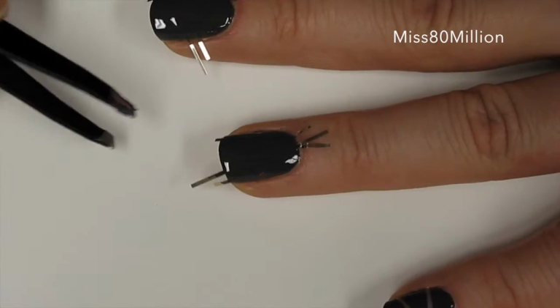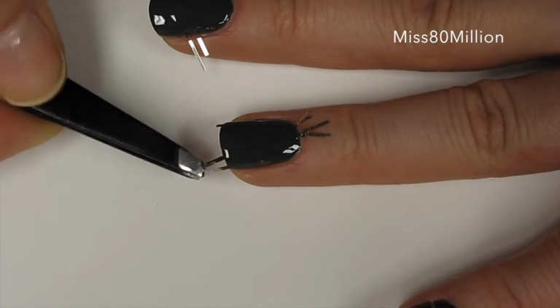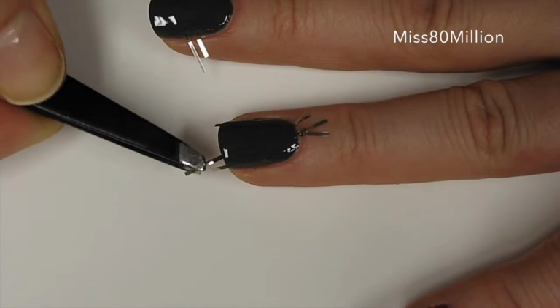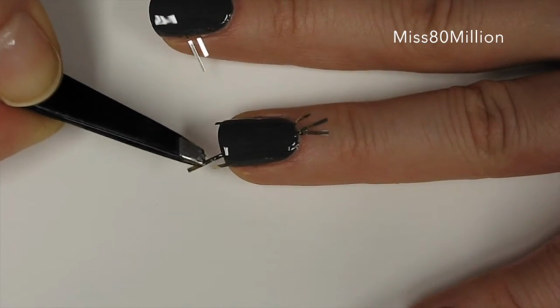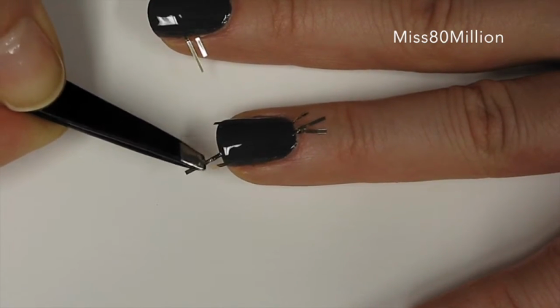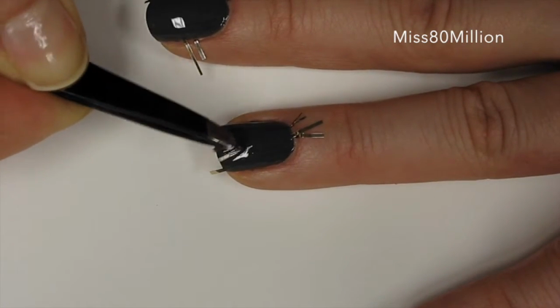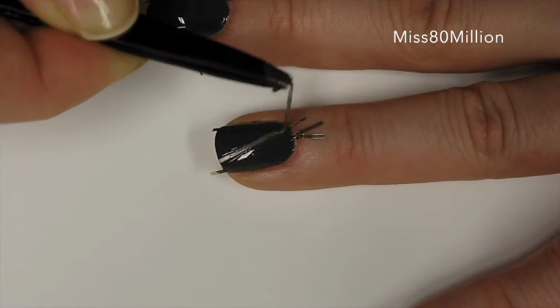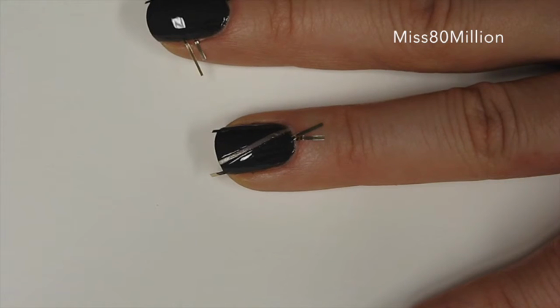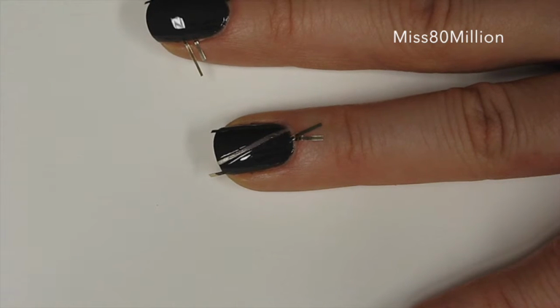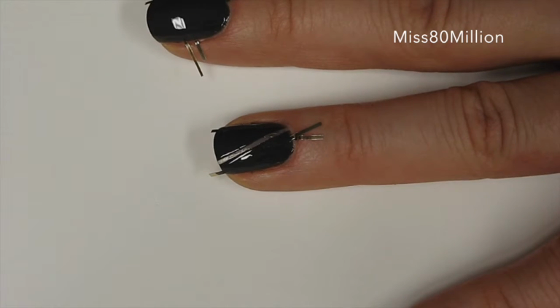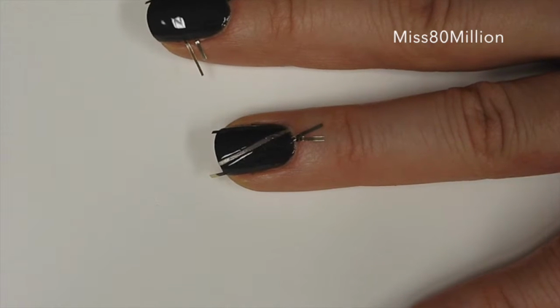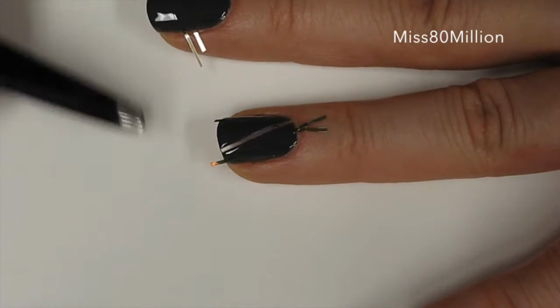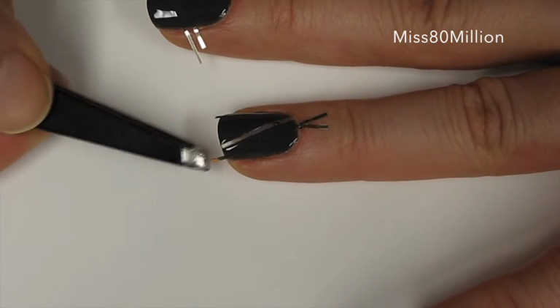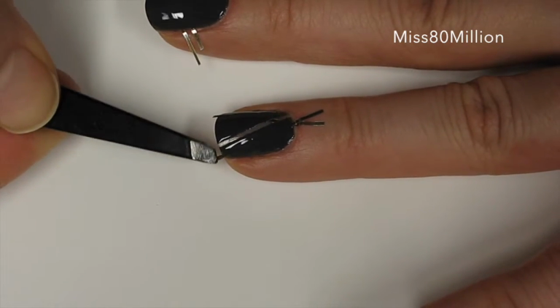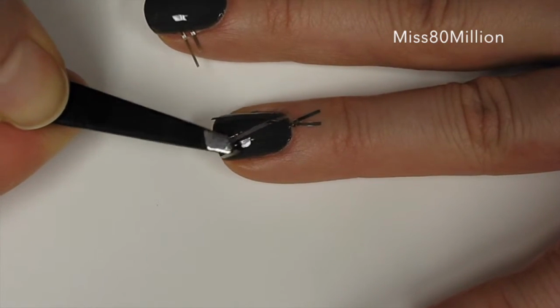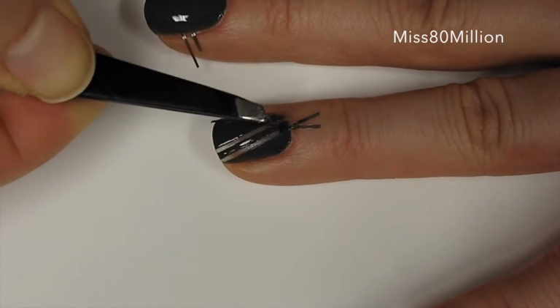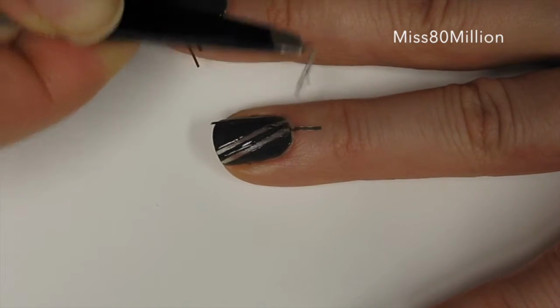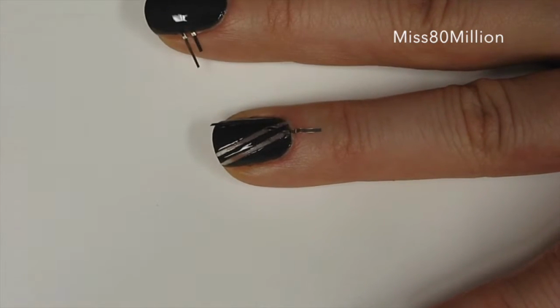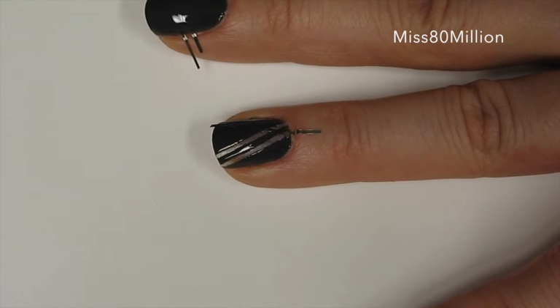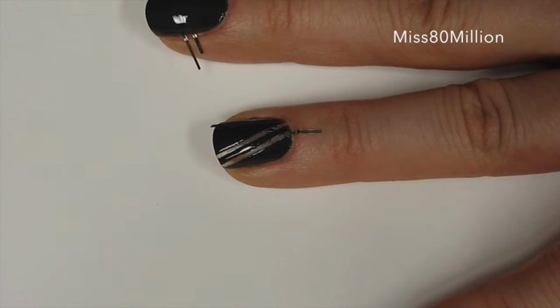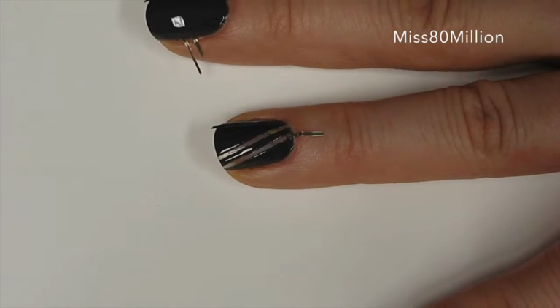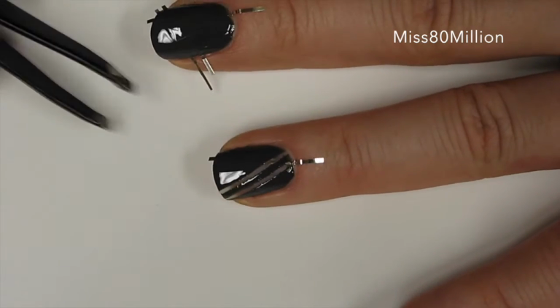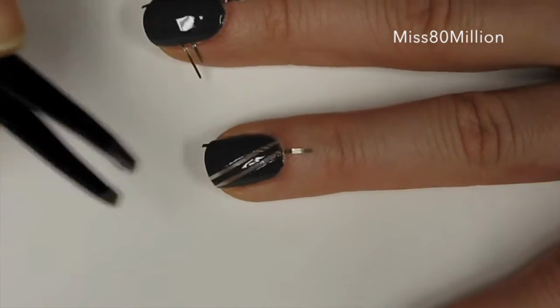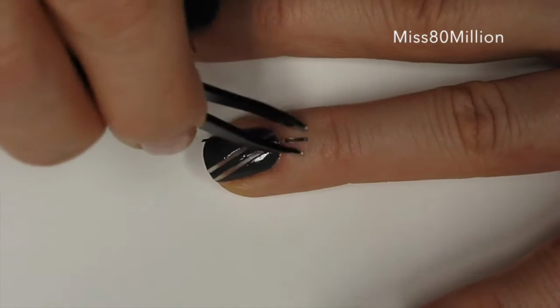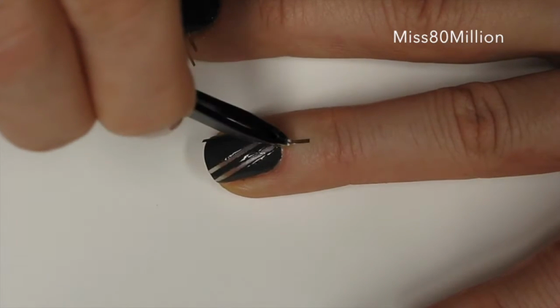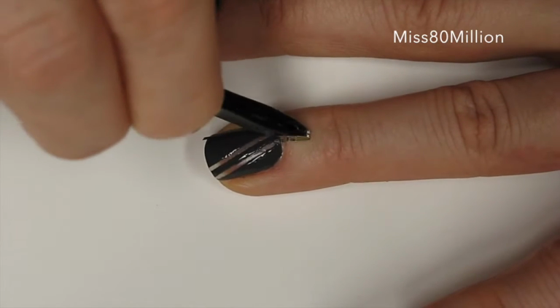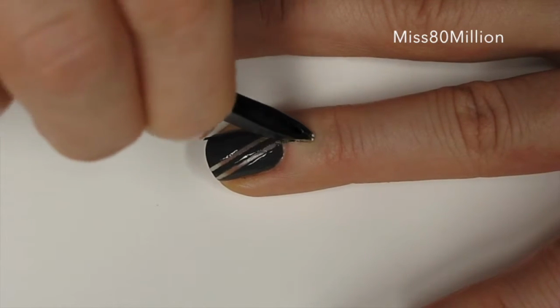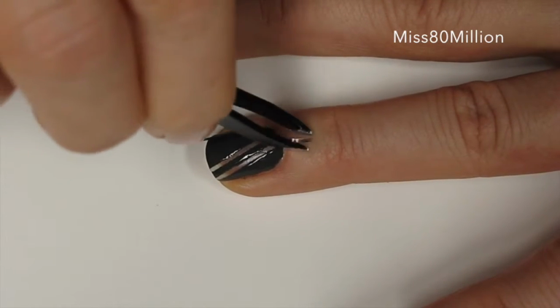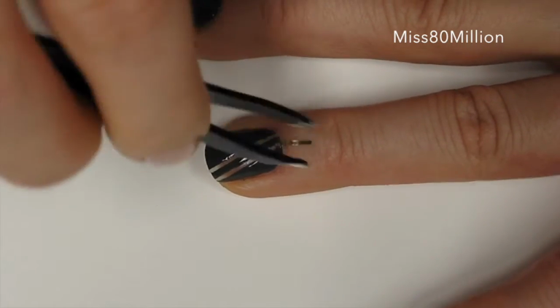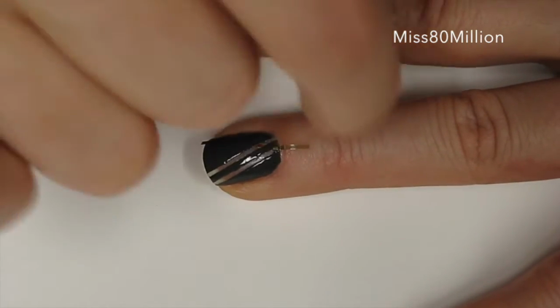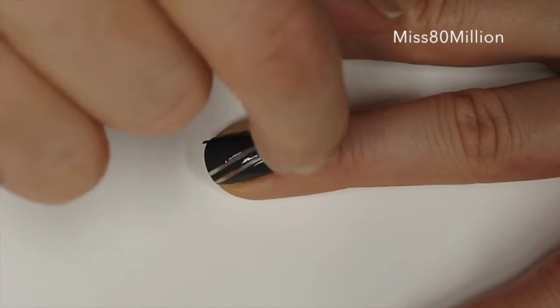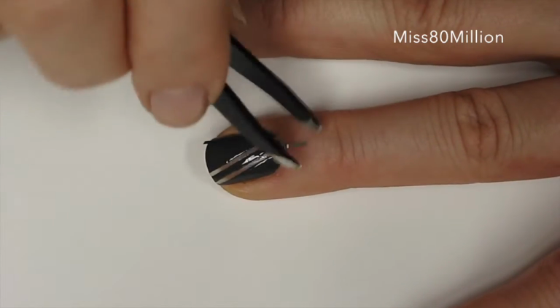As soon as you've applied your second coat, you immediately want to remove the tape very carefully and in the direction of the tape. And then that will reveal your design.